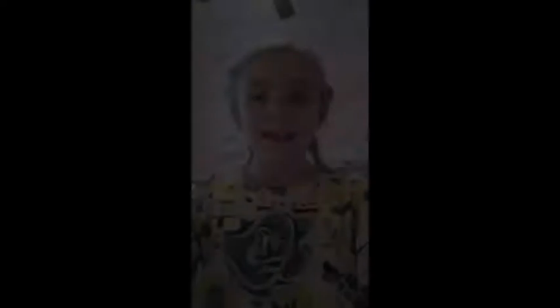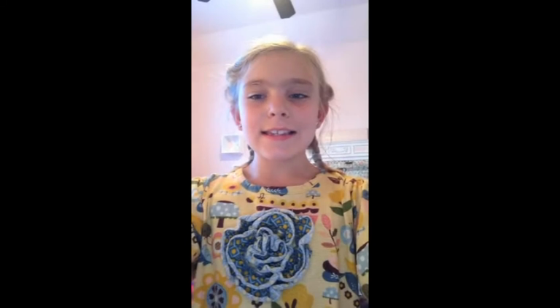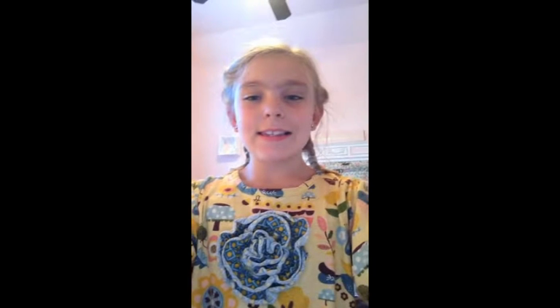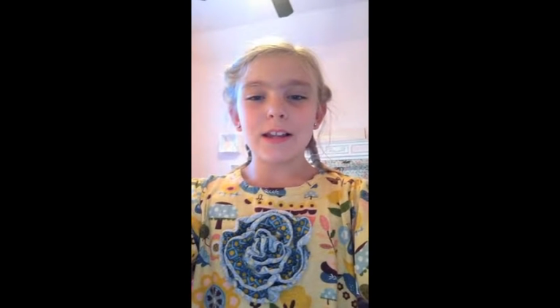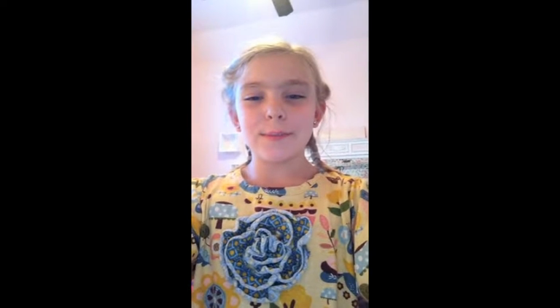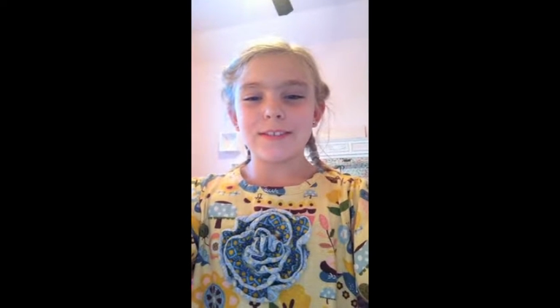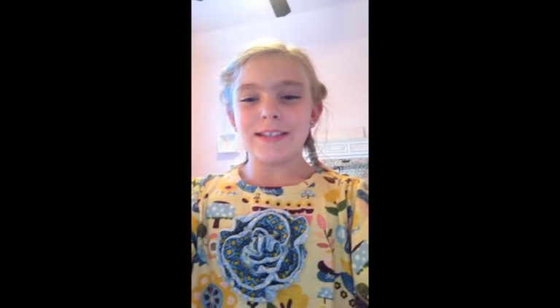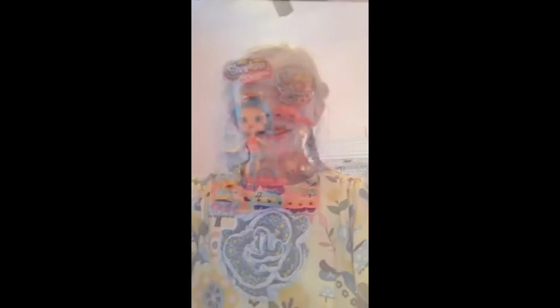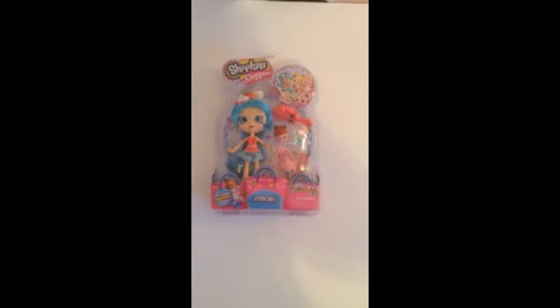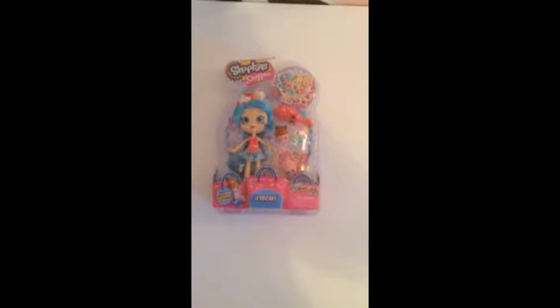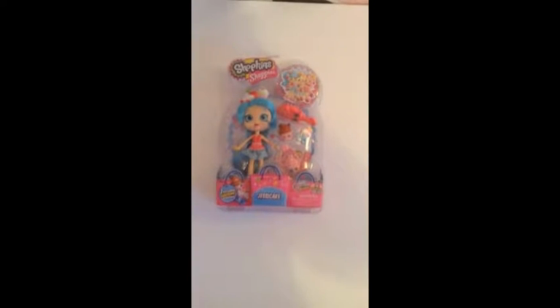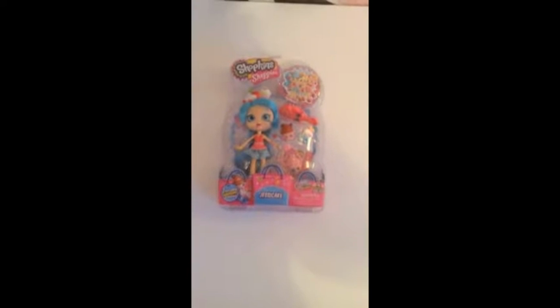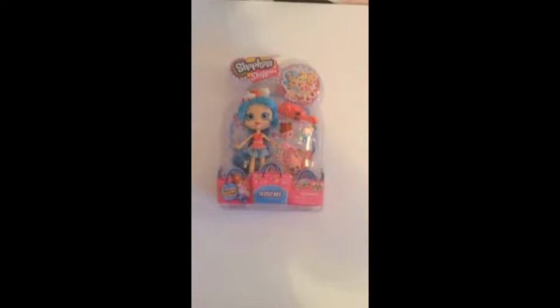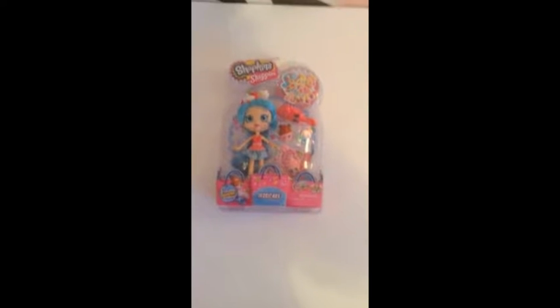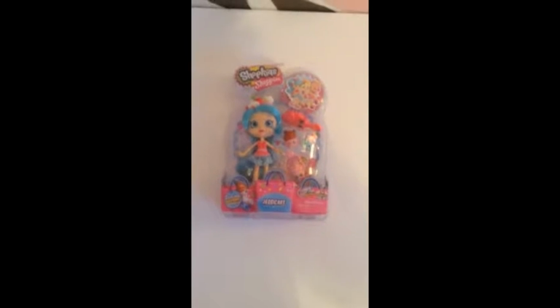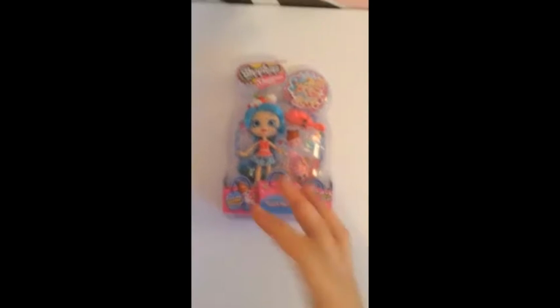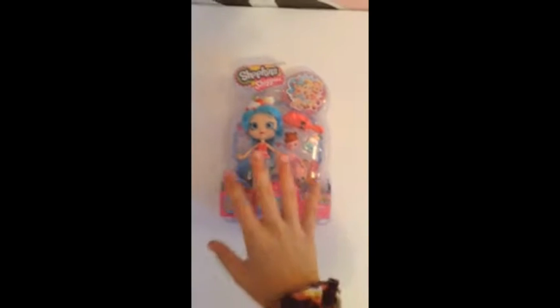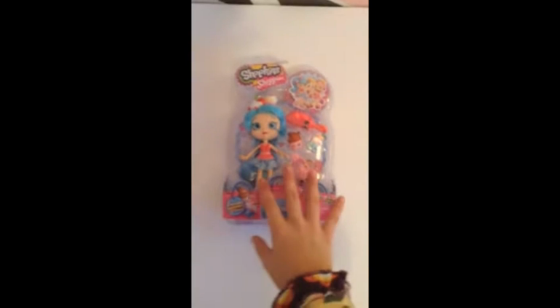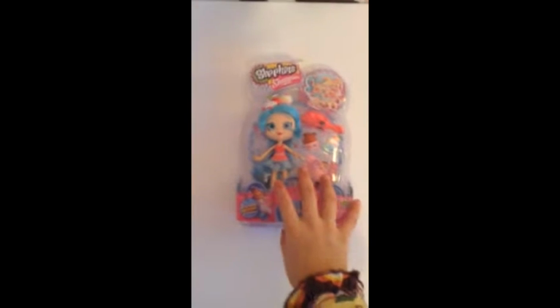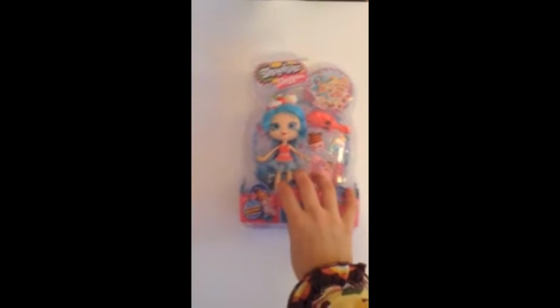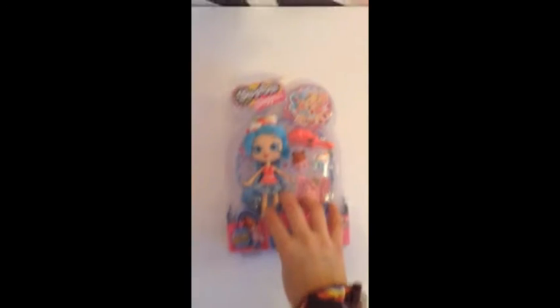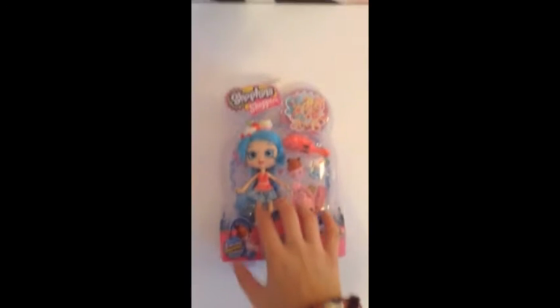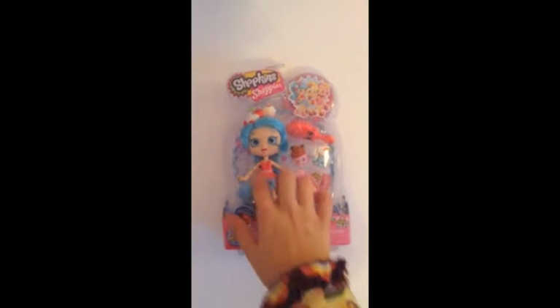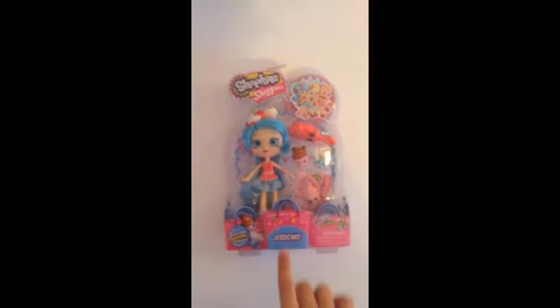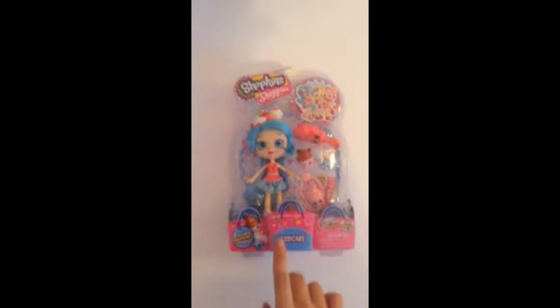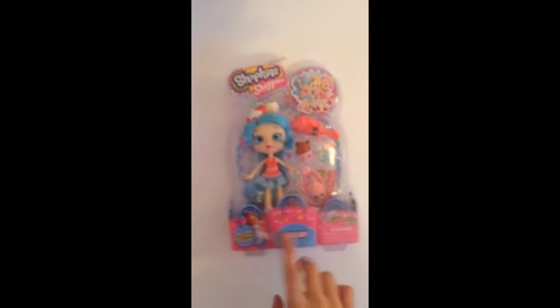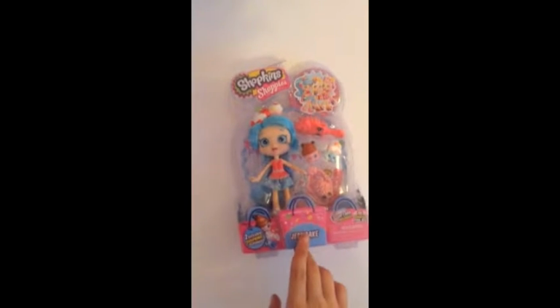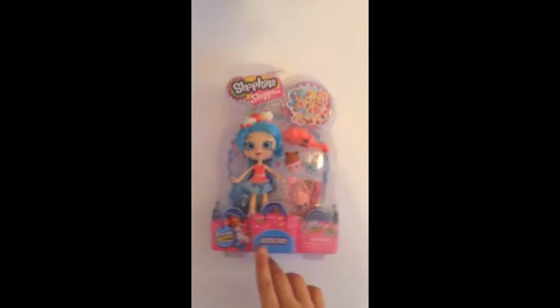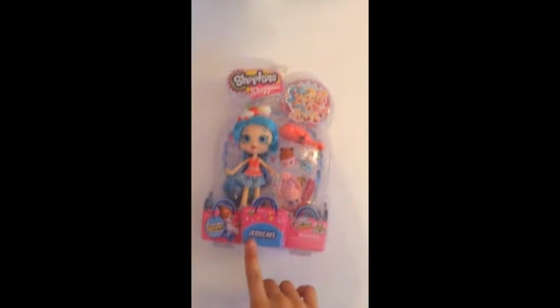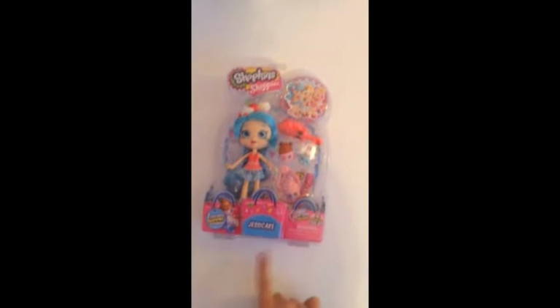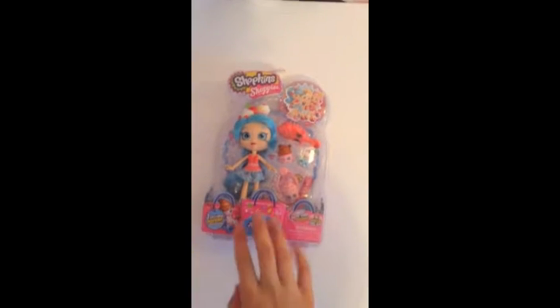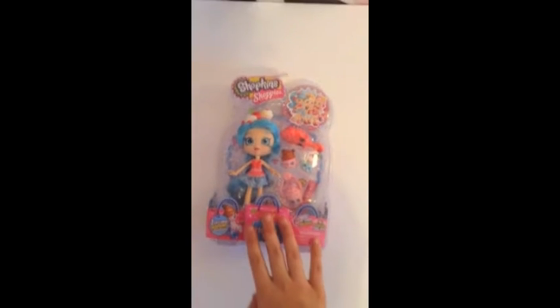Hey guys, this is Molly from MoodTV. Today we will be opening up an awesome Shopkin Shoppie. This is the first one I've ever got and I chose just a cake because I thought she was just adorable.